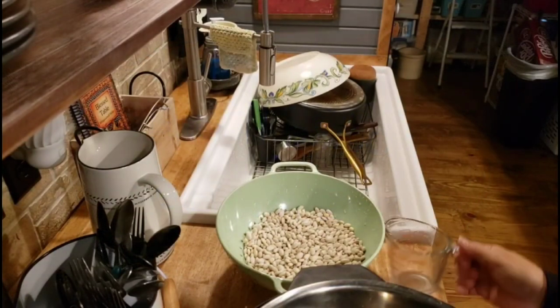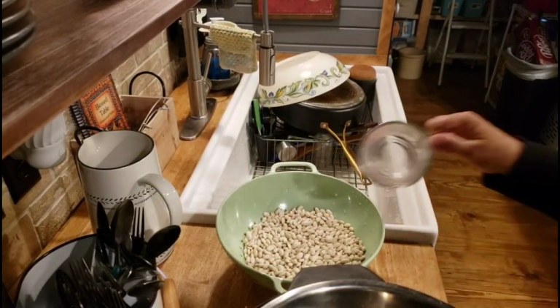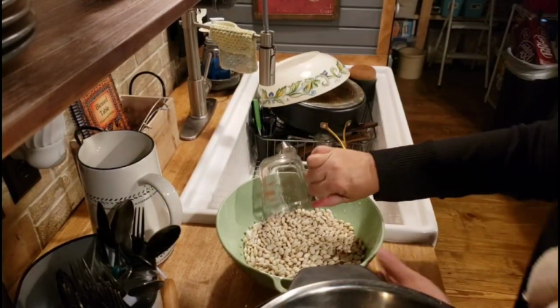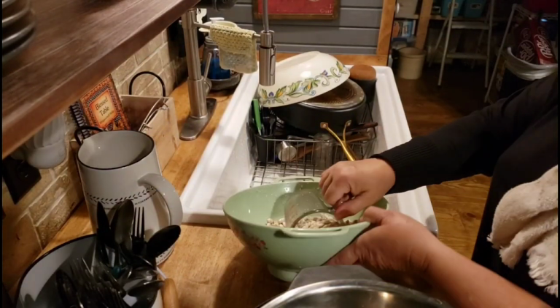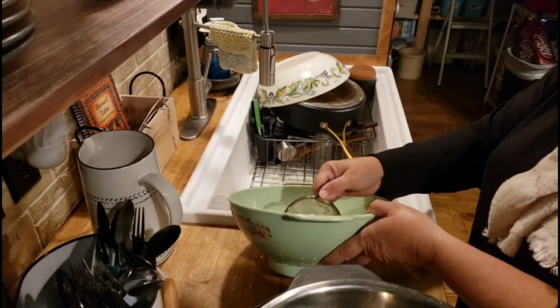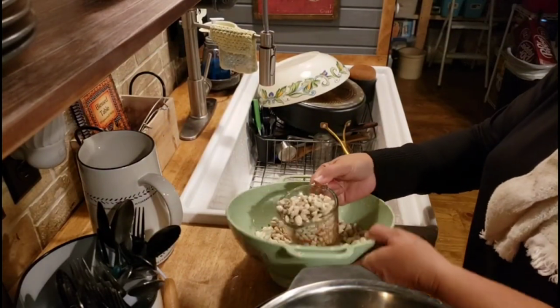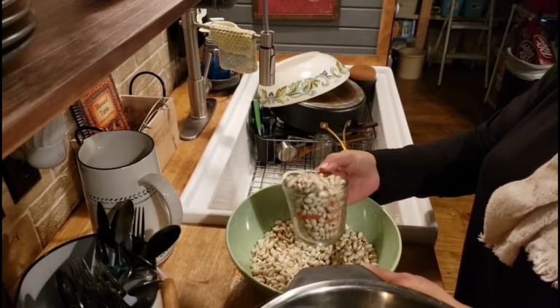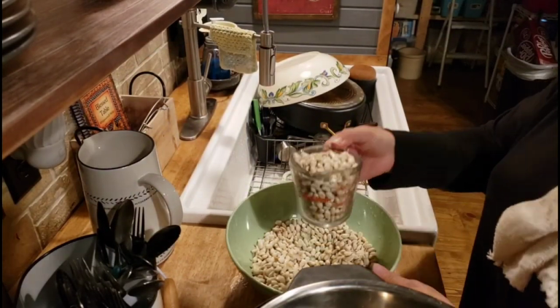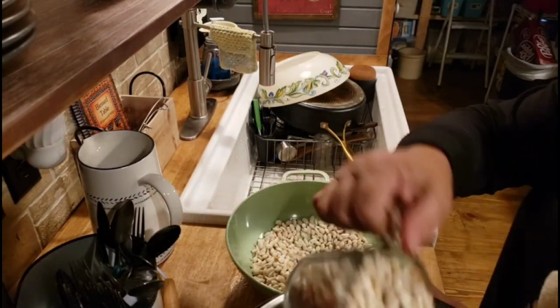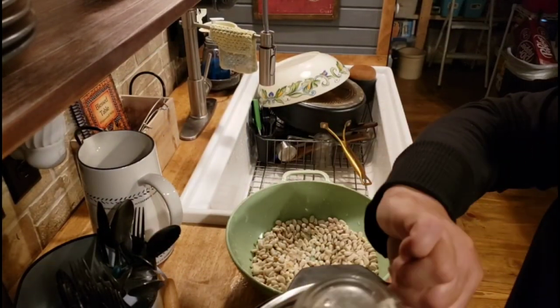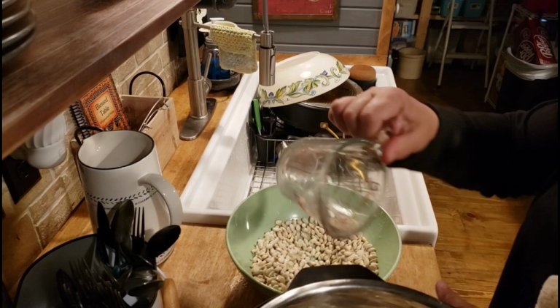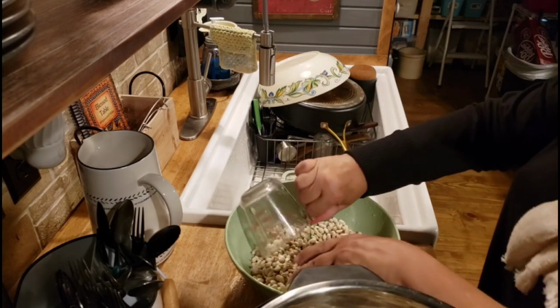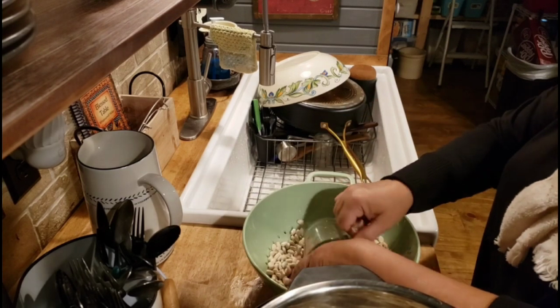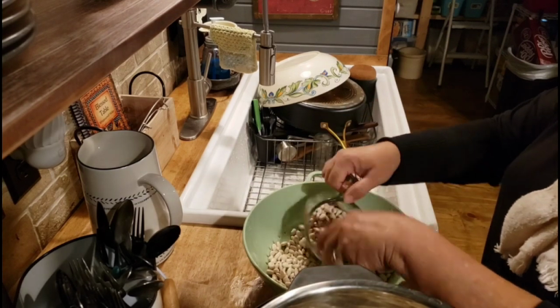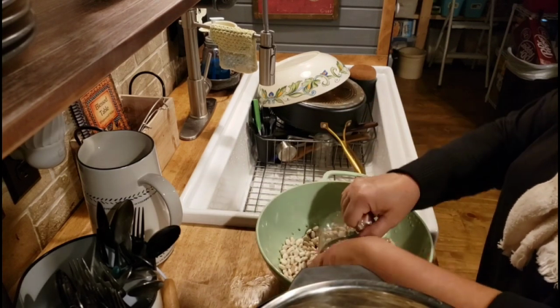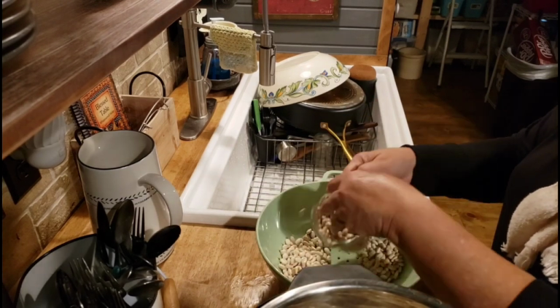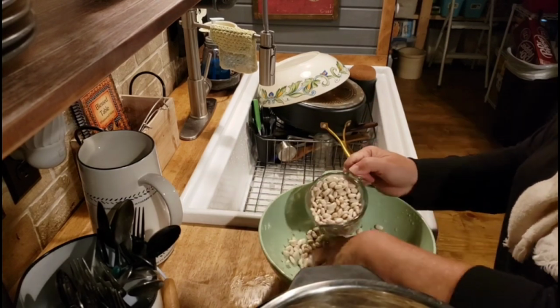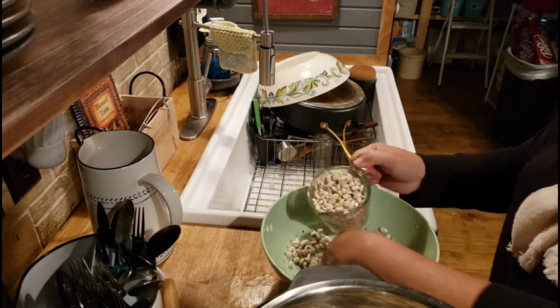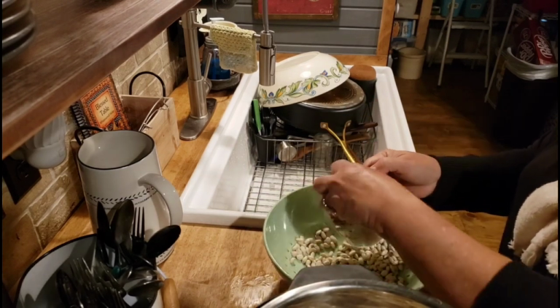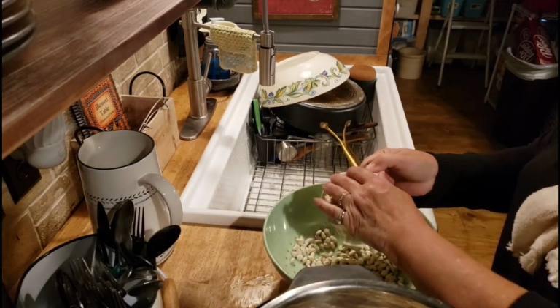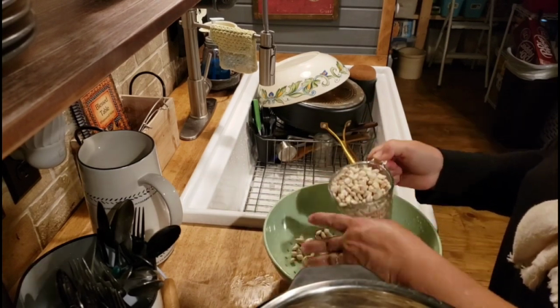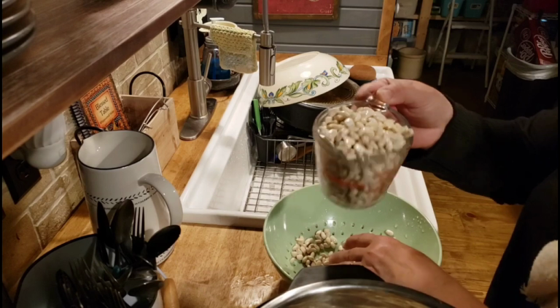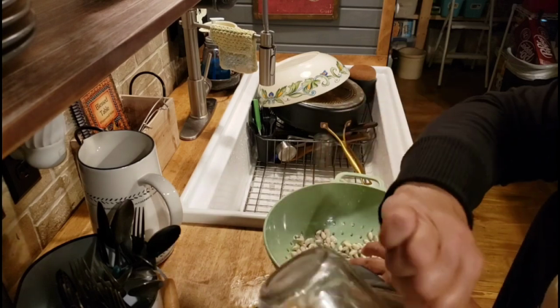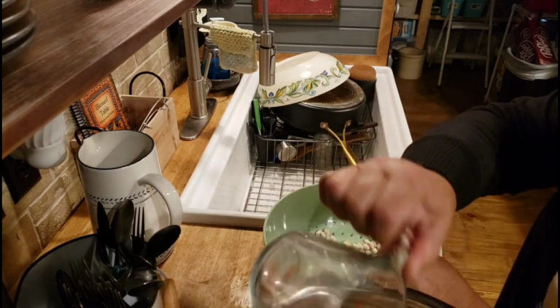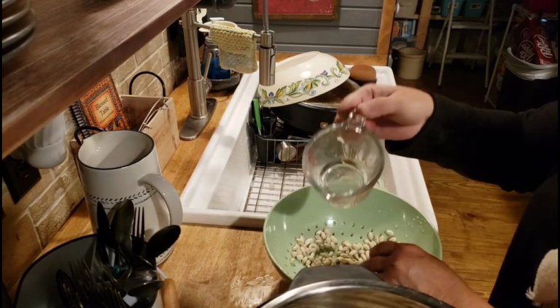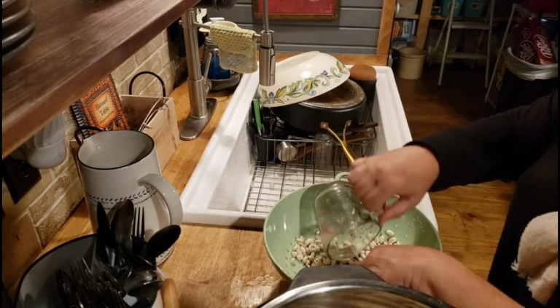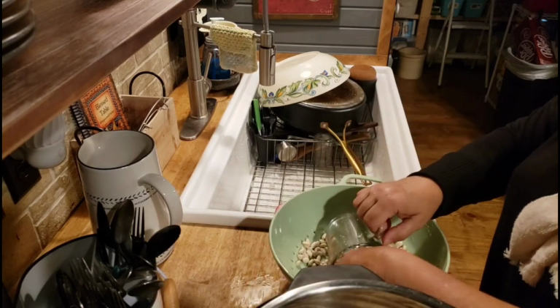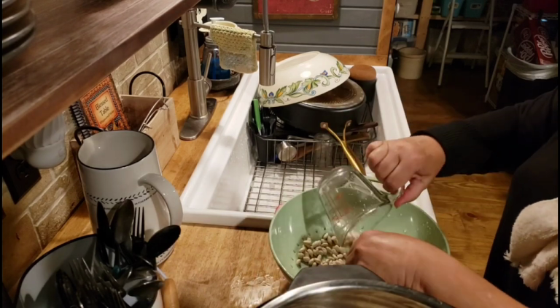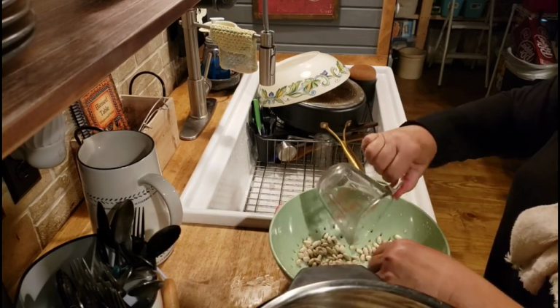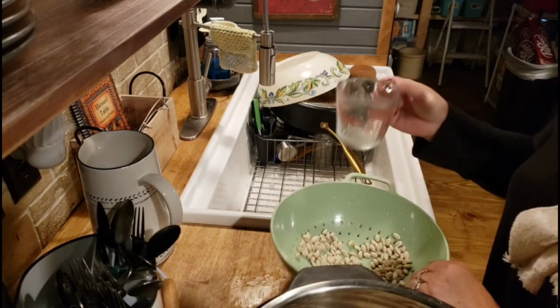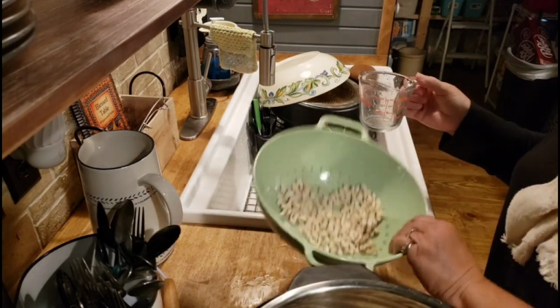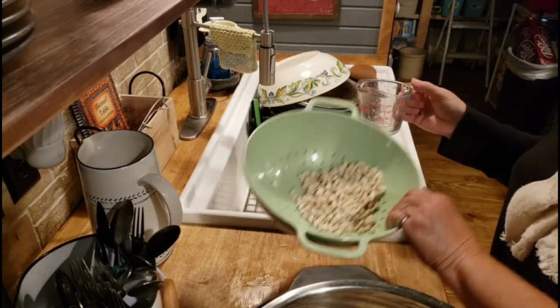First thing you want to do is wash and rinse your beans real good. I've got my Instant Pot sitting here and I'm just going to measure out about two and a half cups of dry great northern beans.